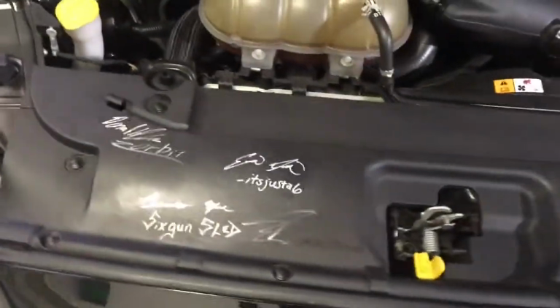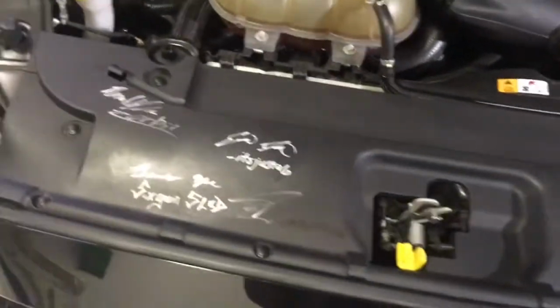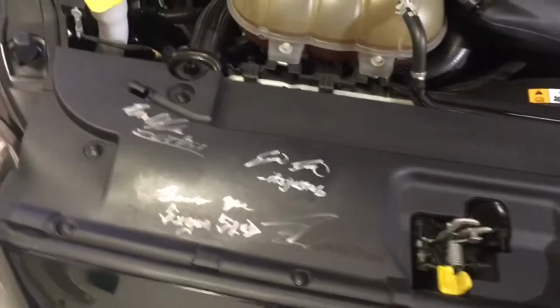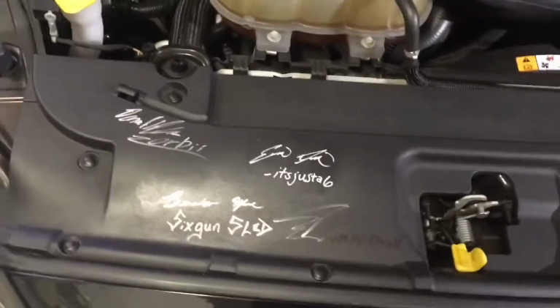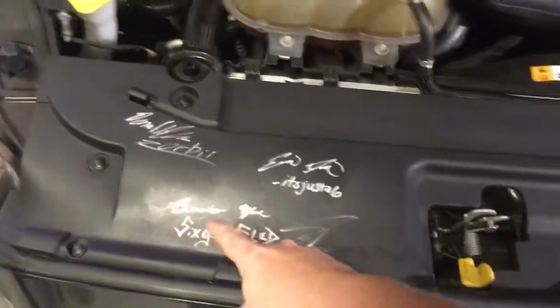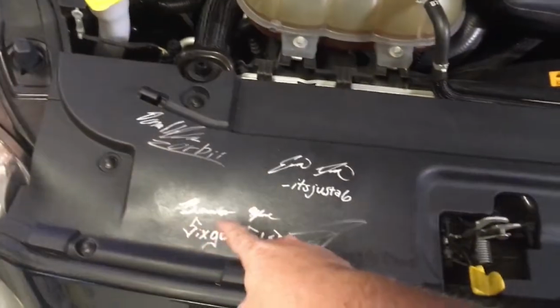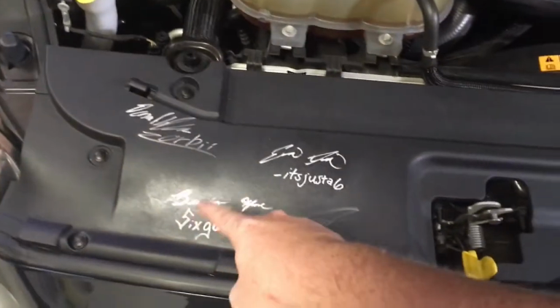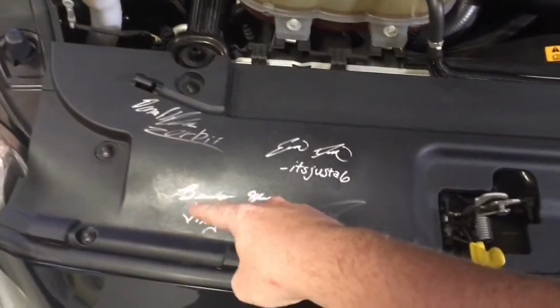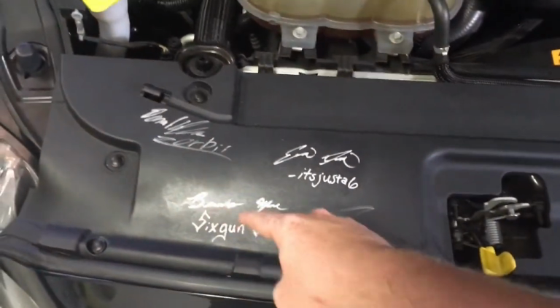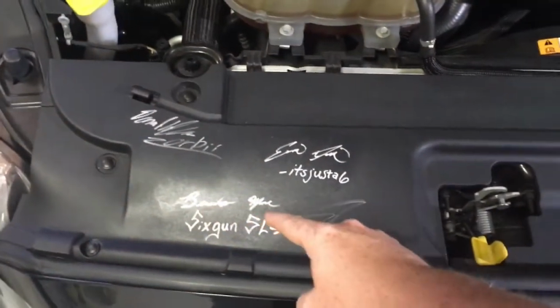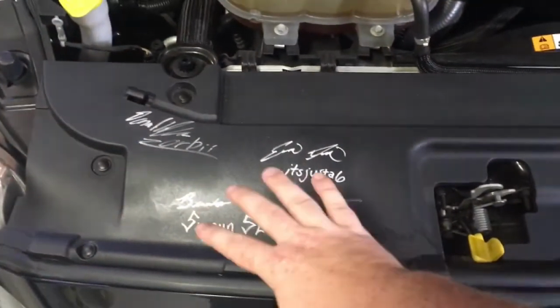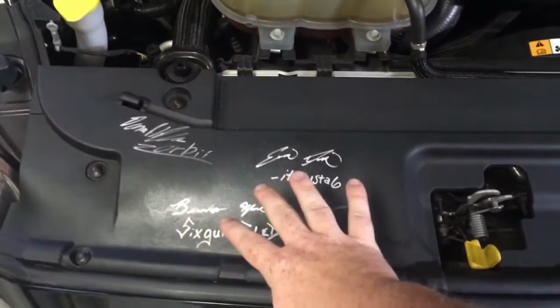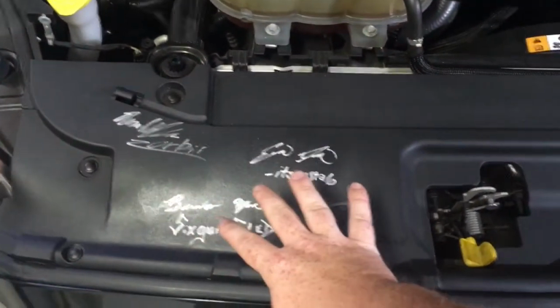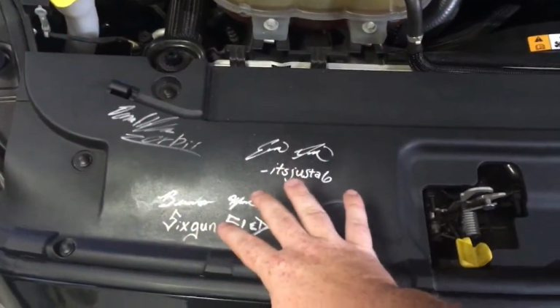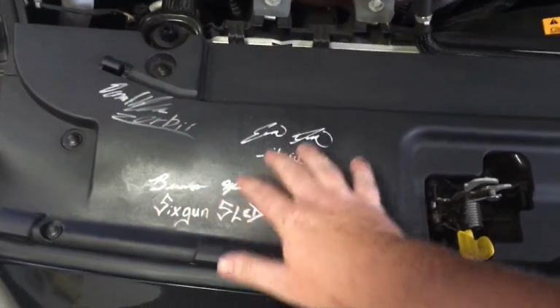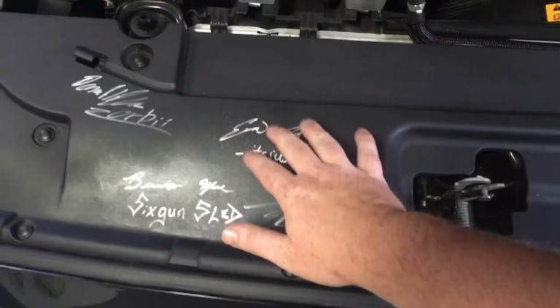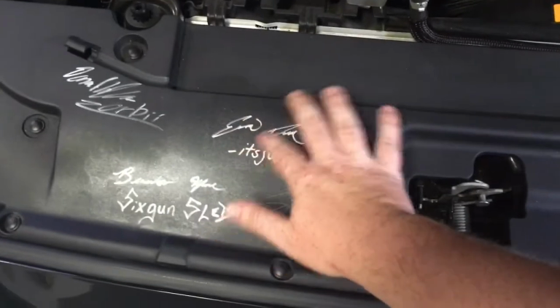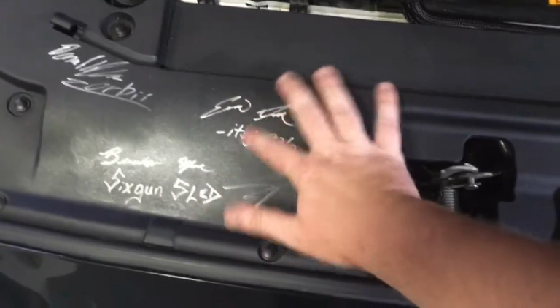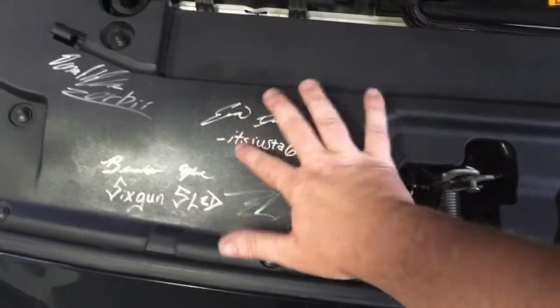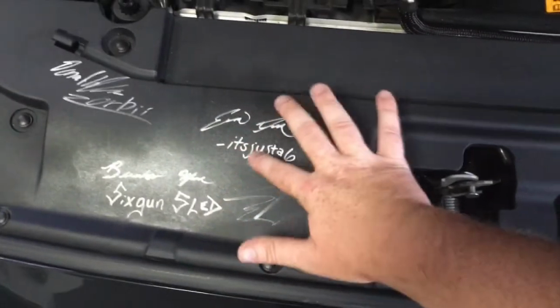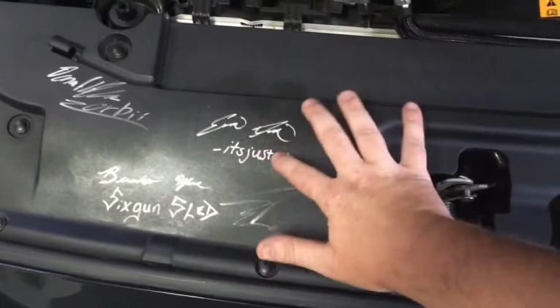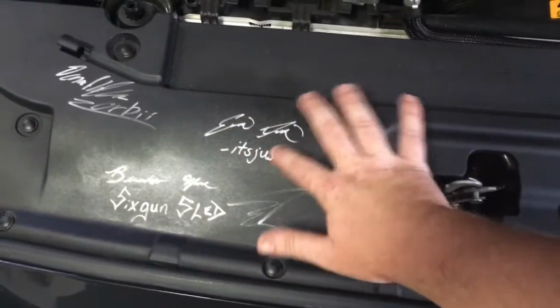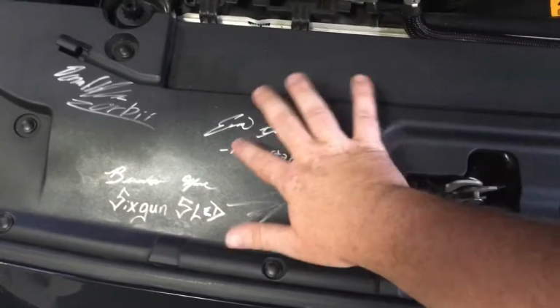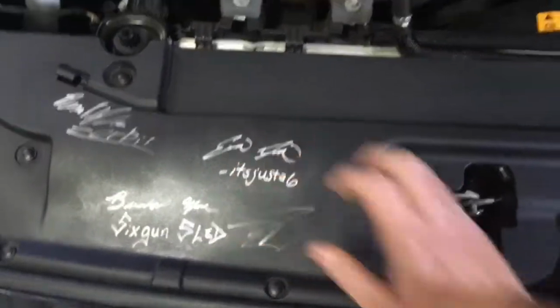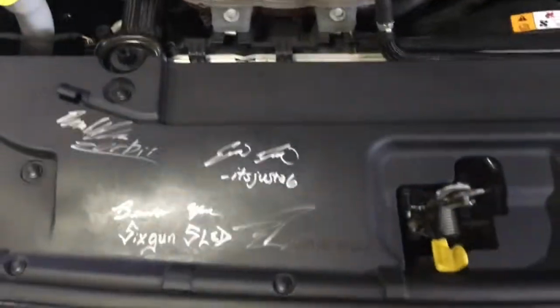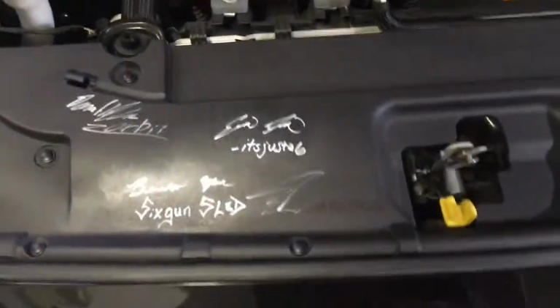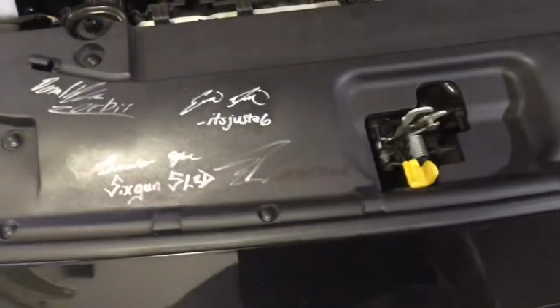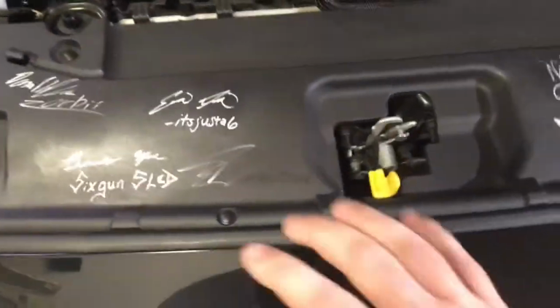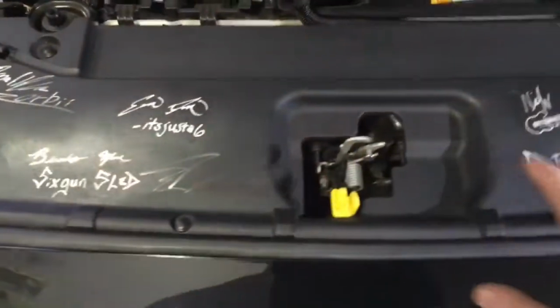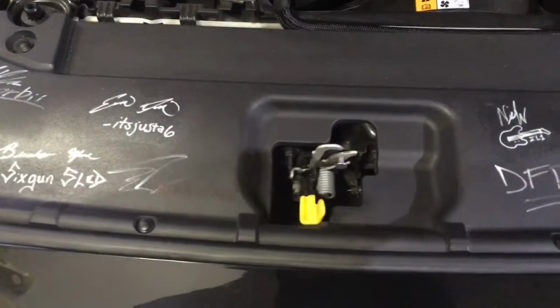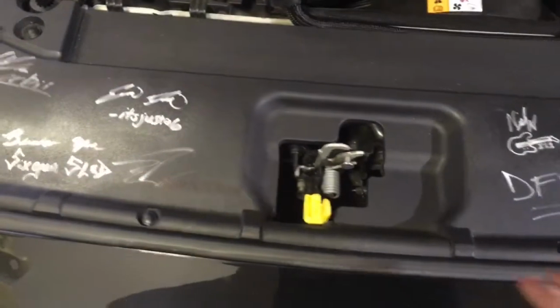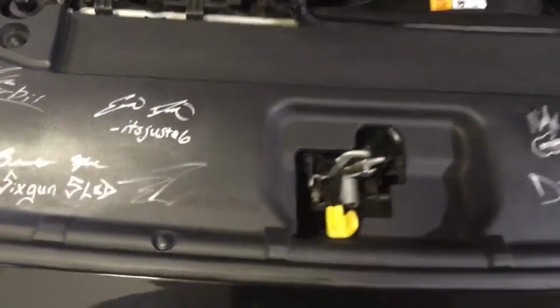Some of these I've had on there a while and you can see there's kind of a little sheen on there. These are the ones that I've already gone and protected. You can go and touch it and nothing happens to the signature. That's what we want to do with the rest of these.